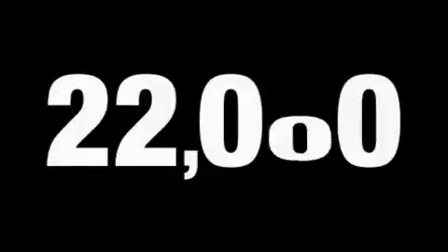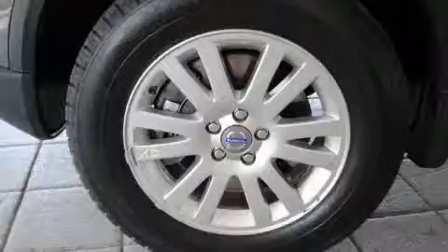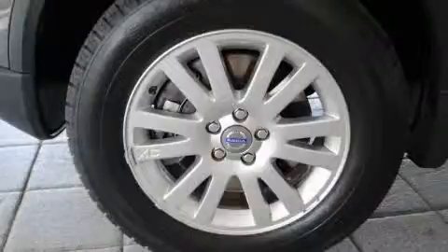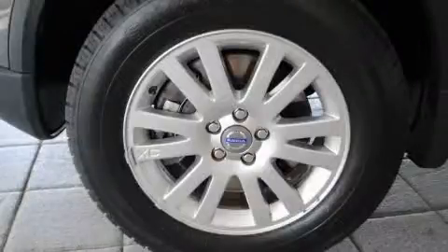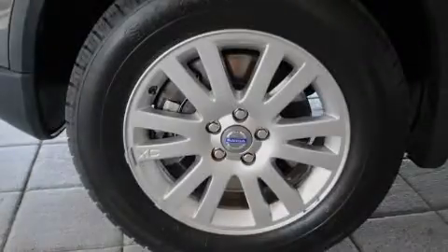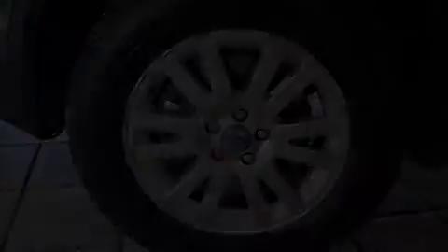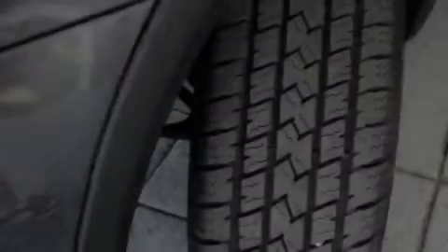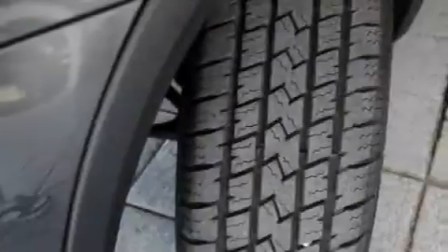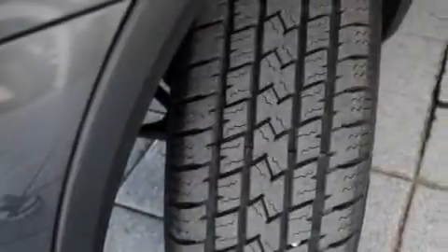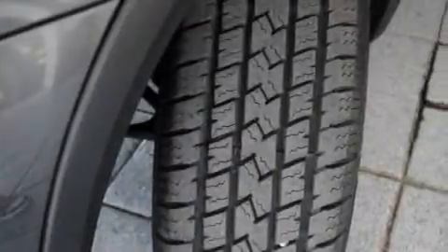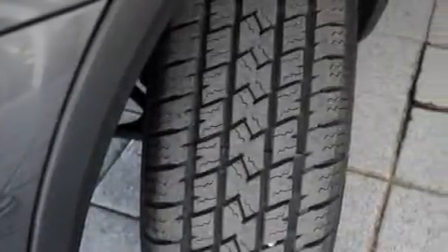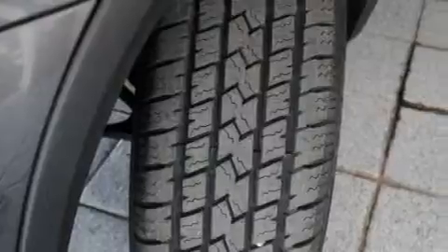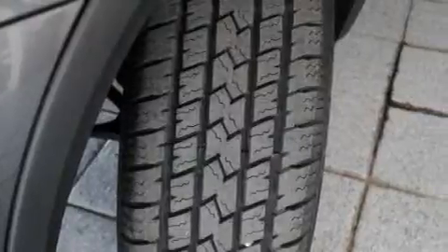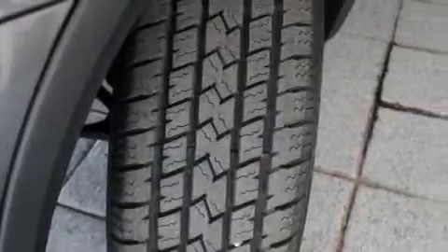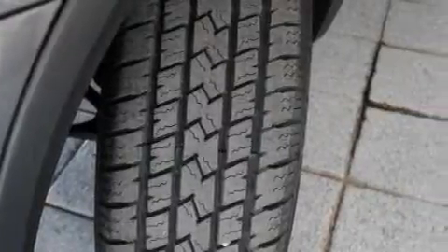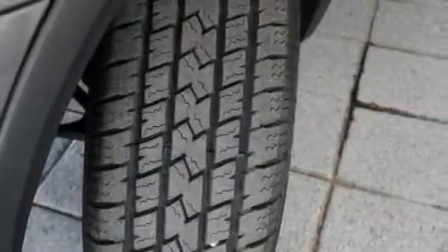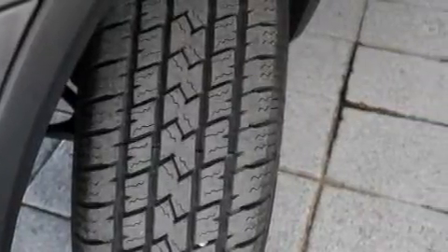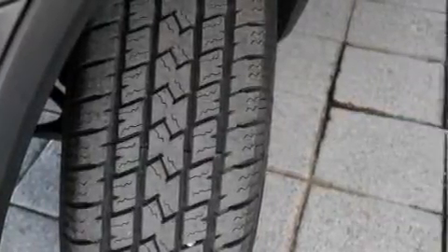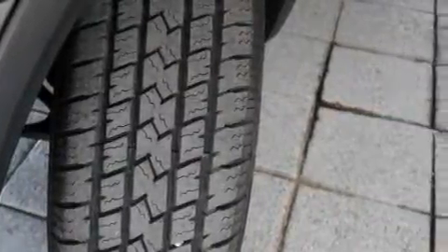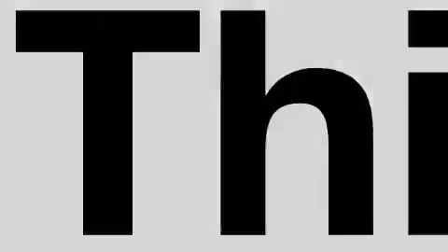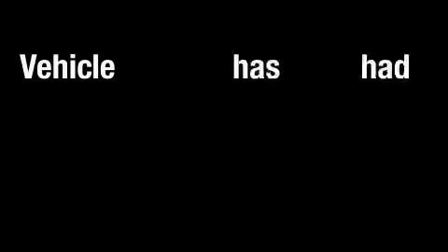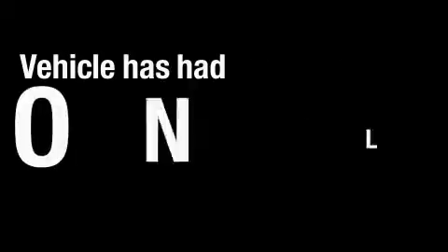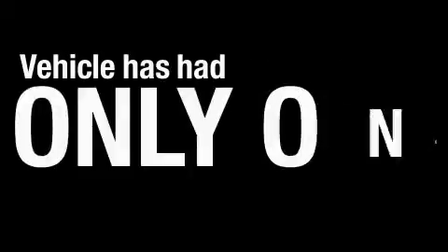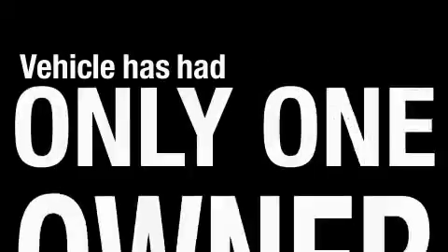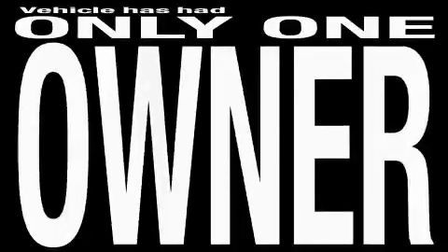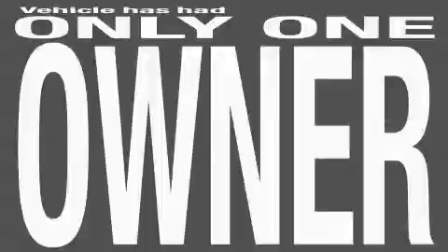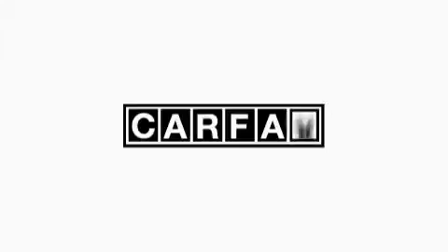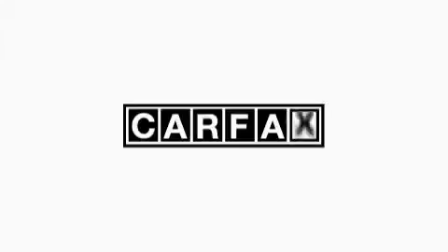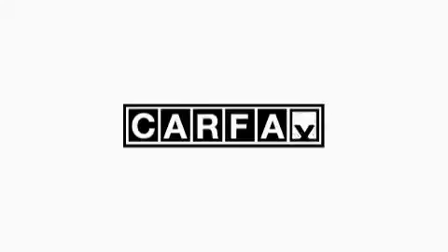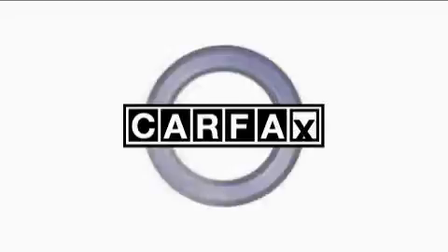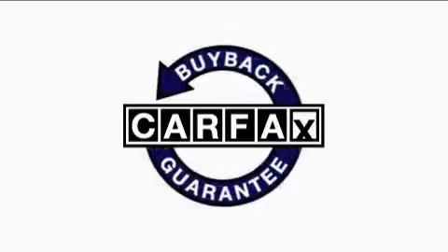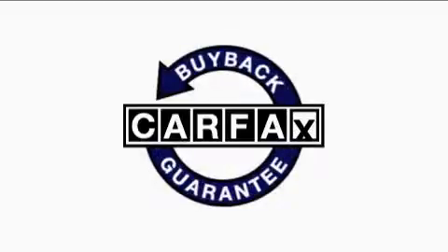It features a 3.2-liter six-cylinder engine and an automatic transmission. This Volvo has had only one owner and it qualifies for the Carfax buyback guarantee.